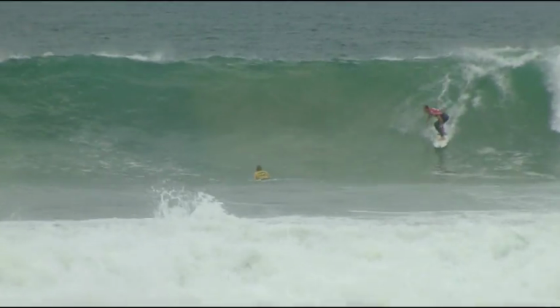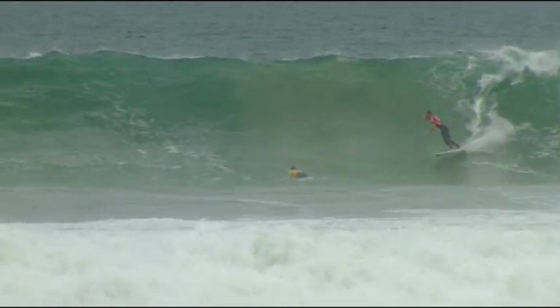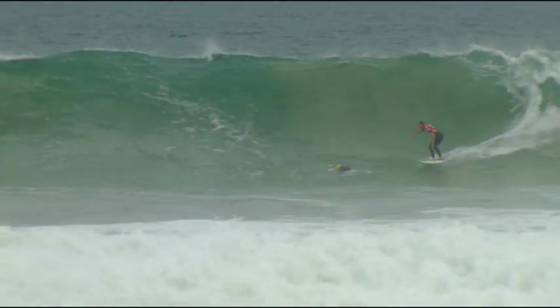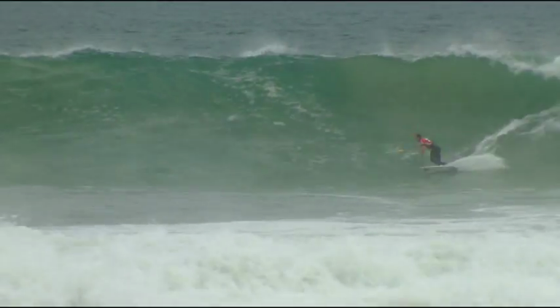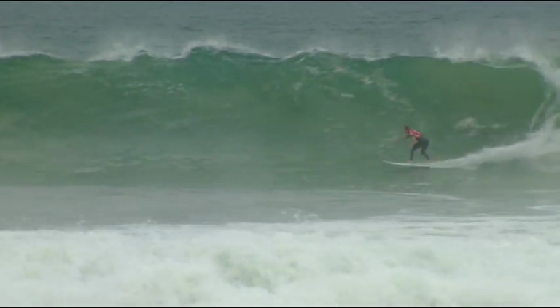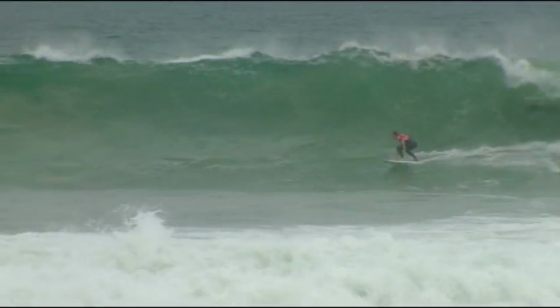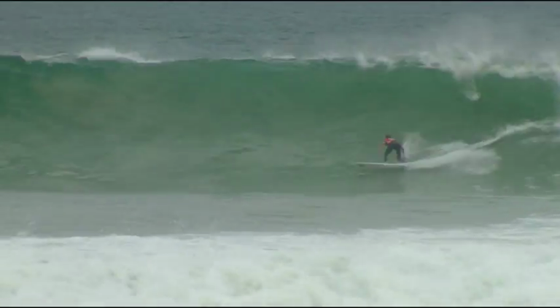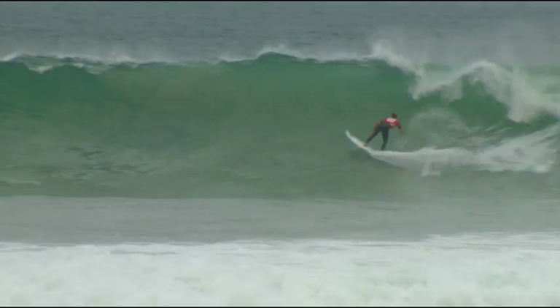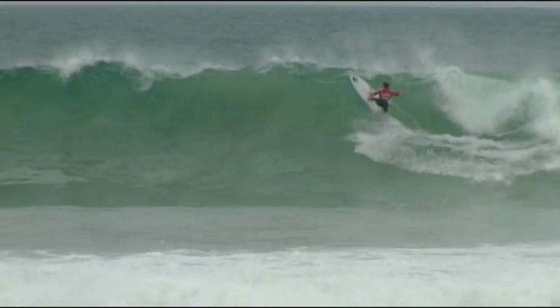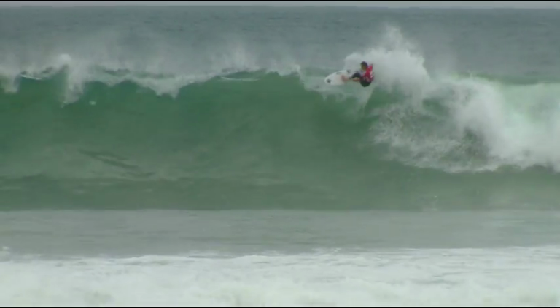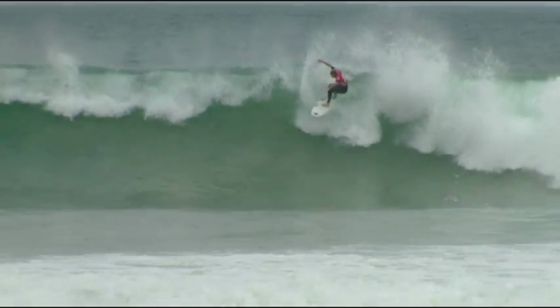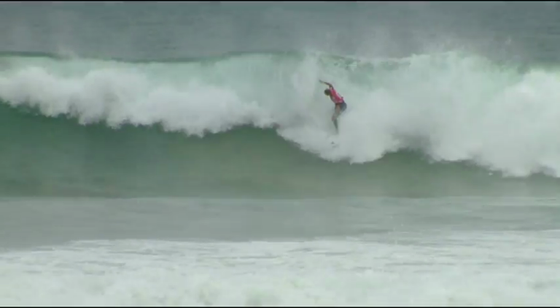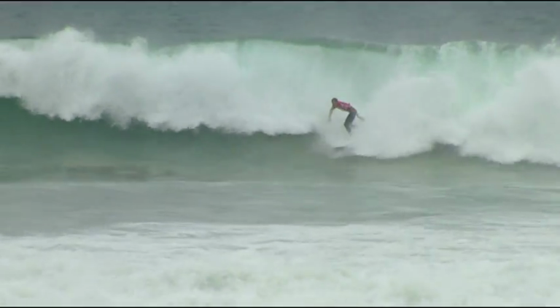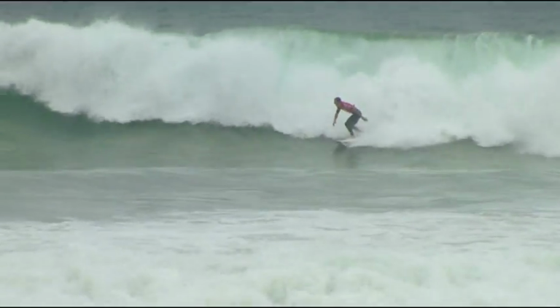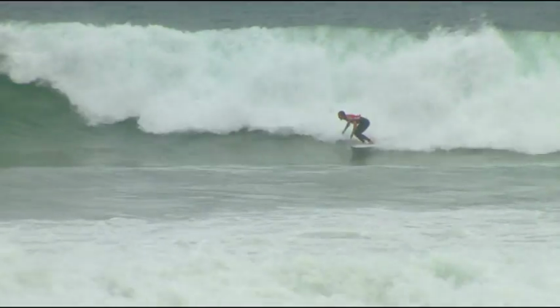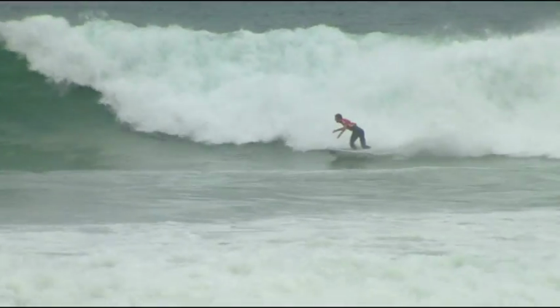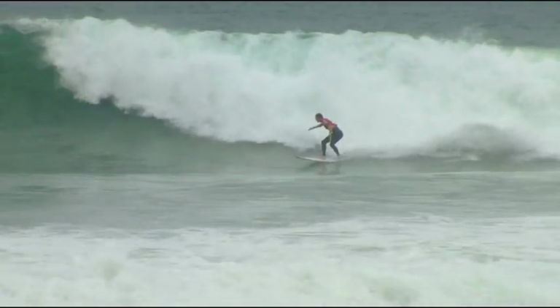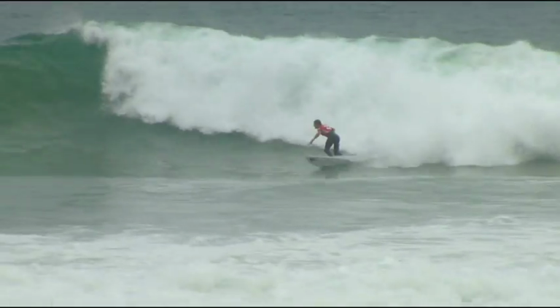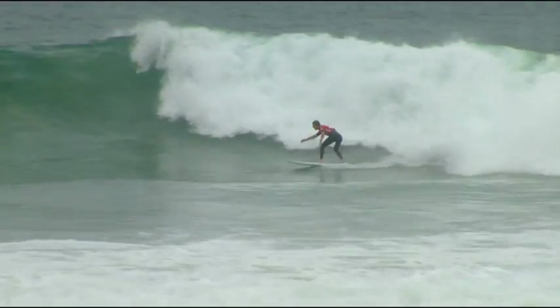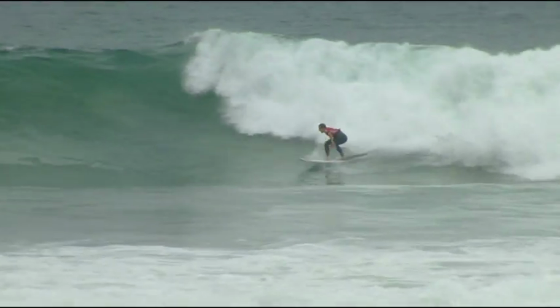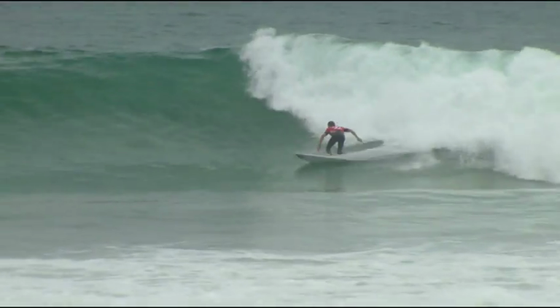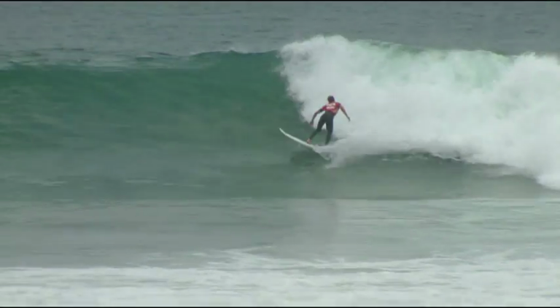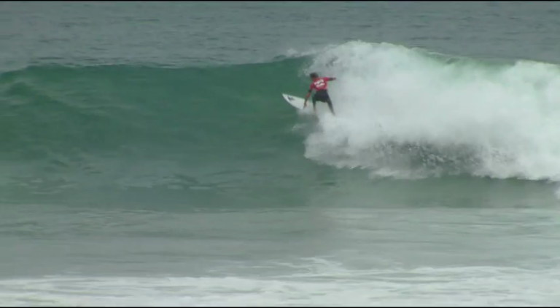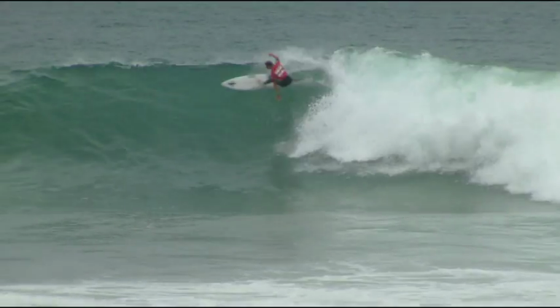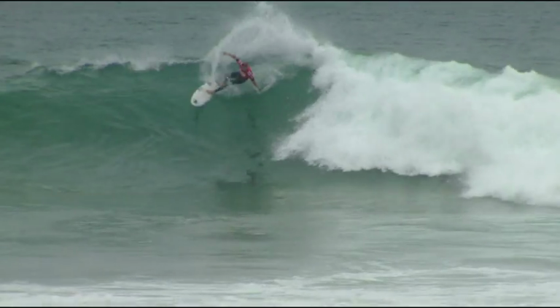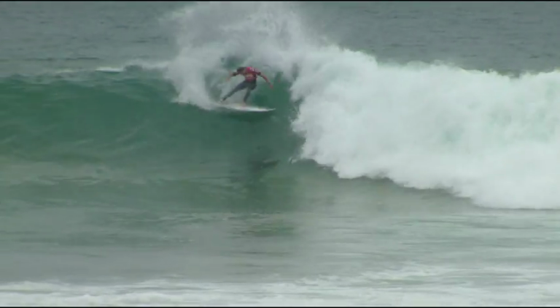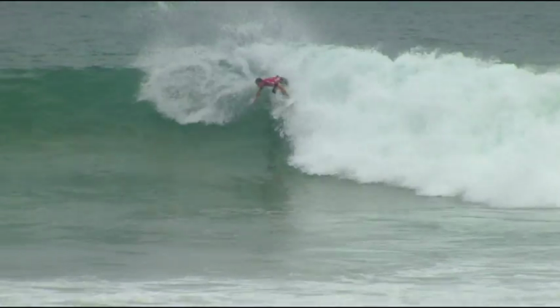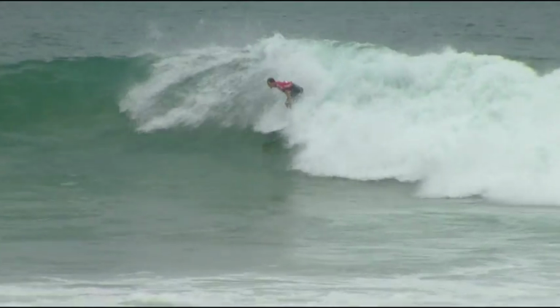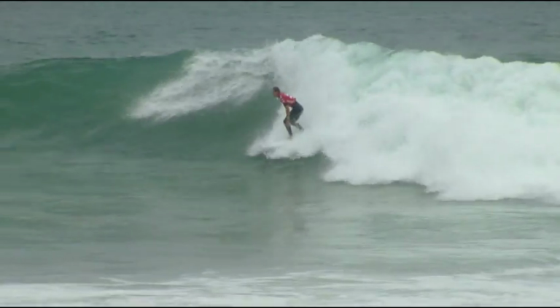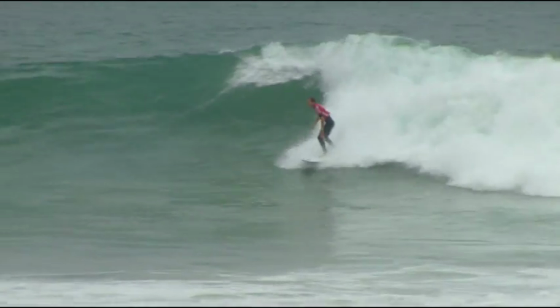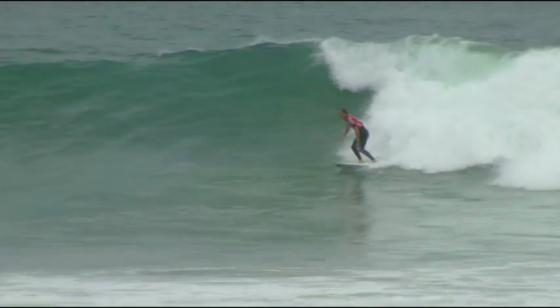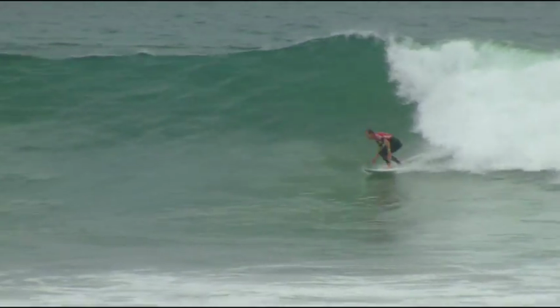Here we go, Dan Ross on that bit longer board. Let's see if he can get it together on this one. Huge off the top on the outside, coming around this section with plenty of speed. That's the turn we like to see from Dan Ross.